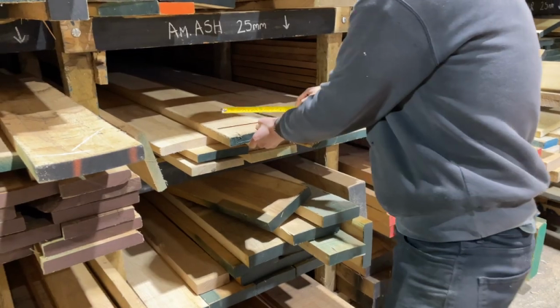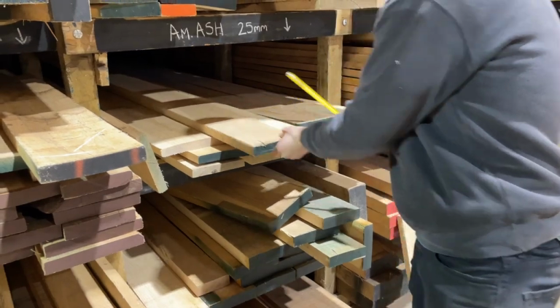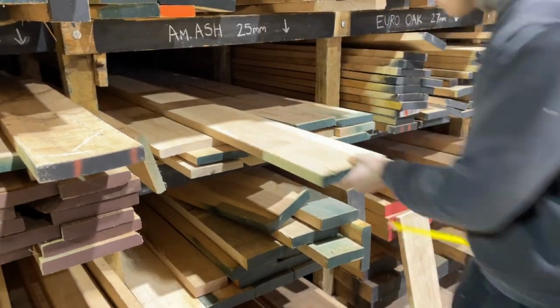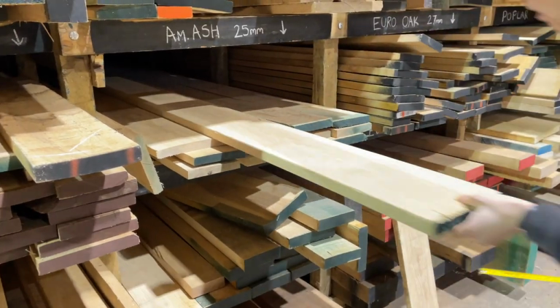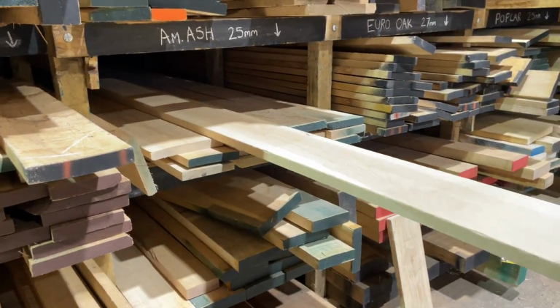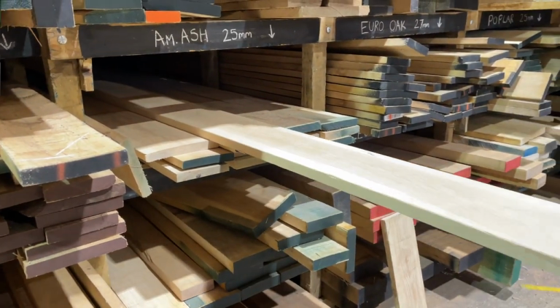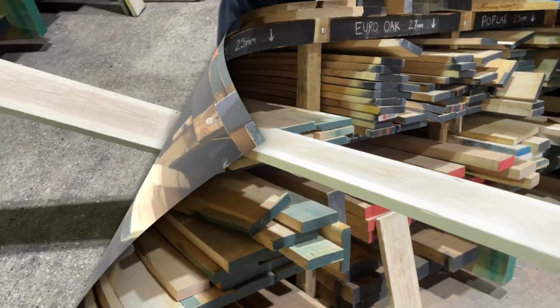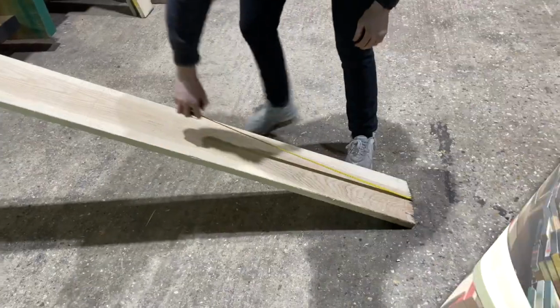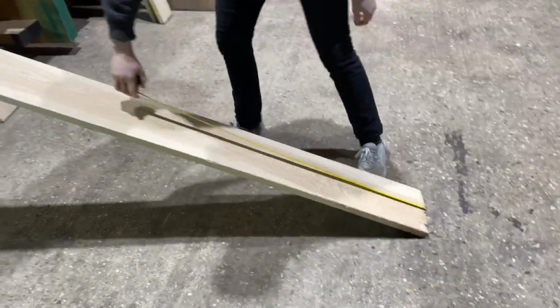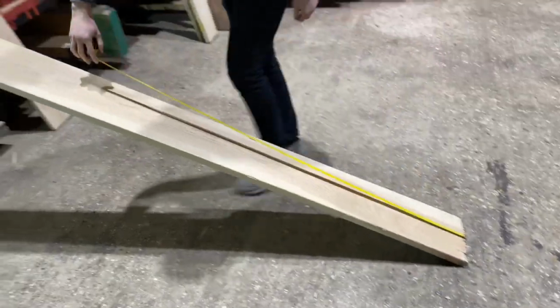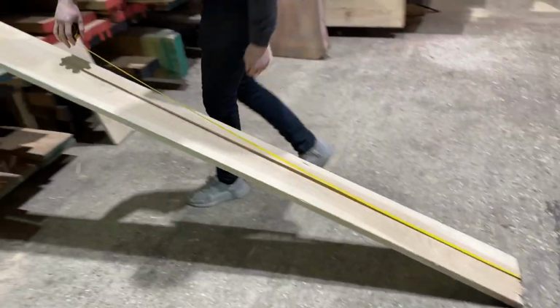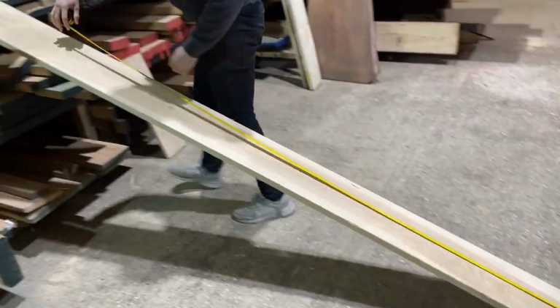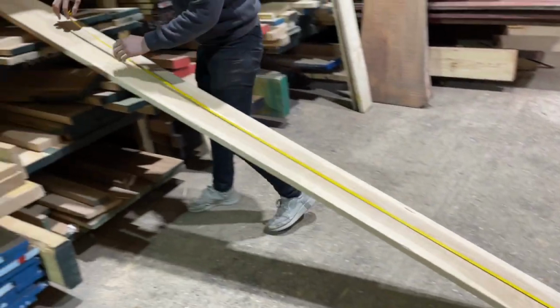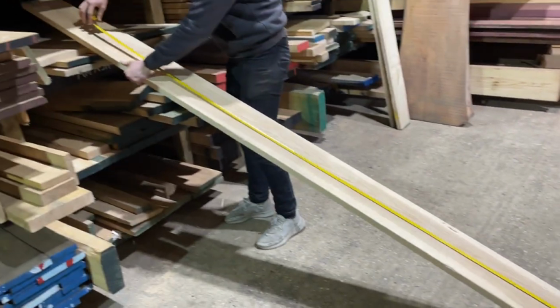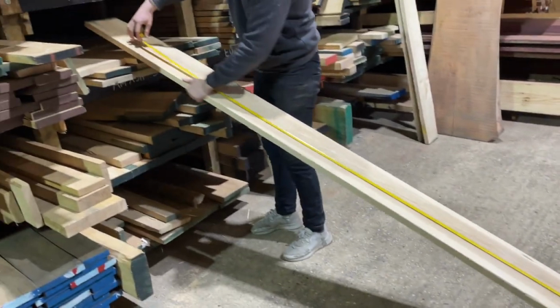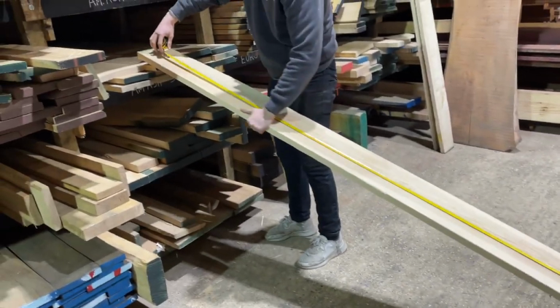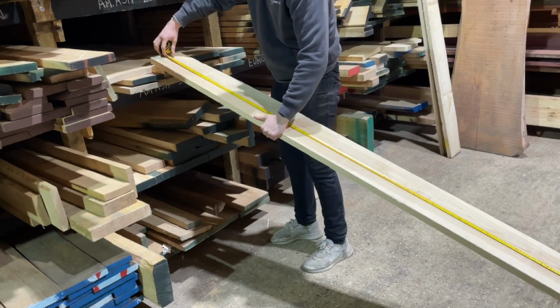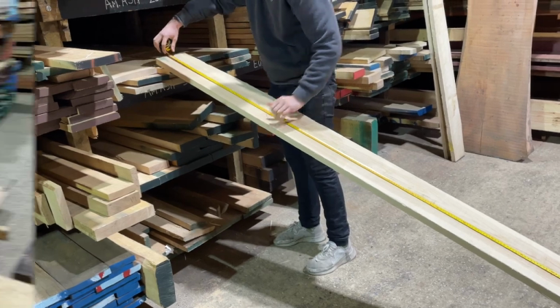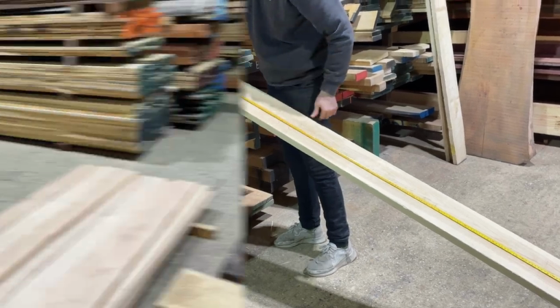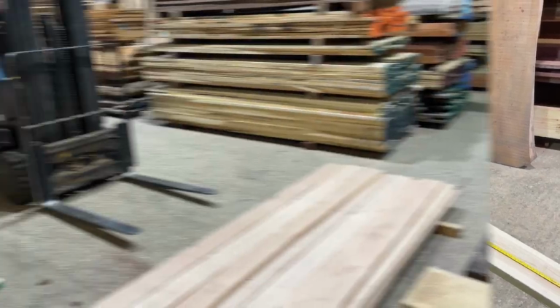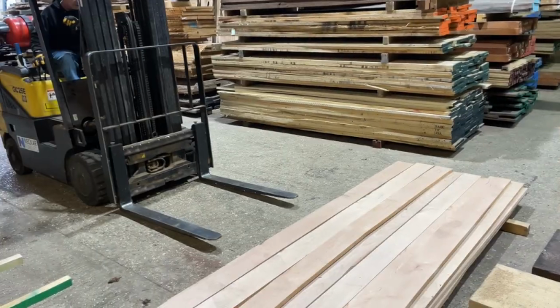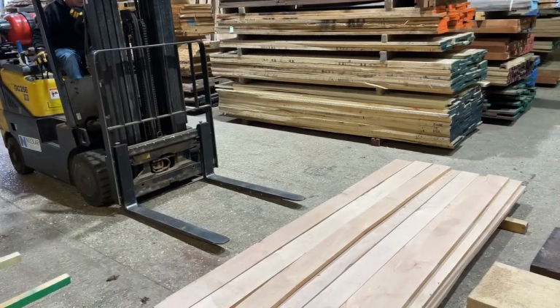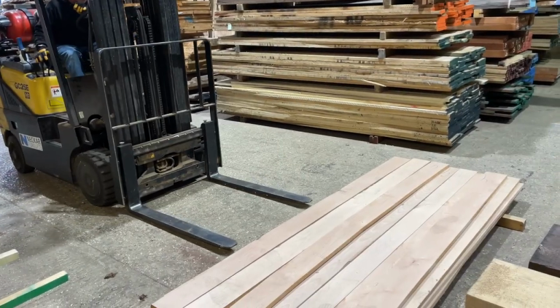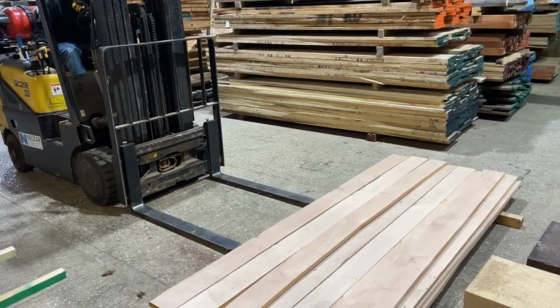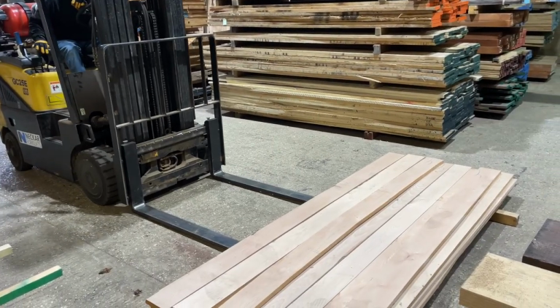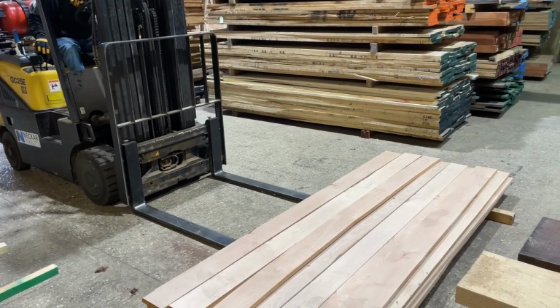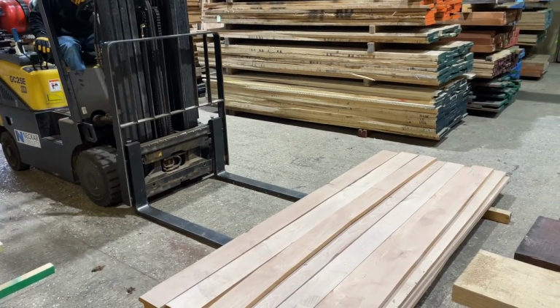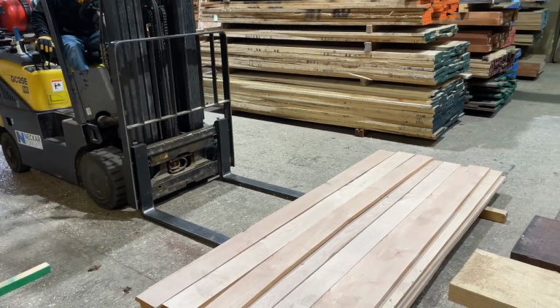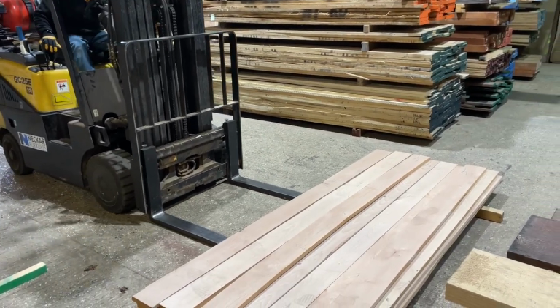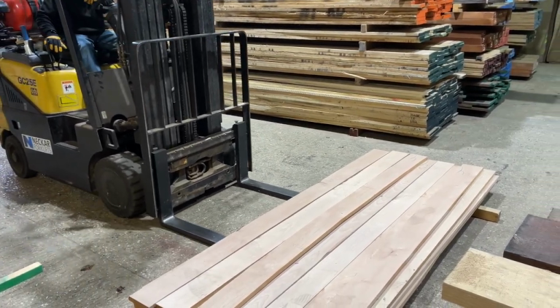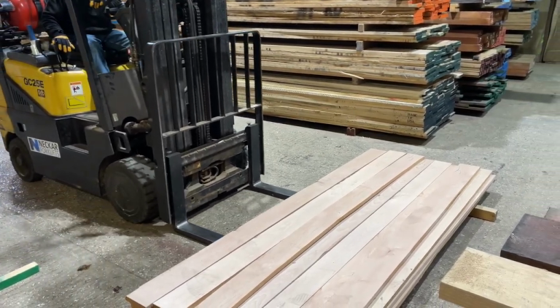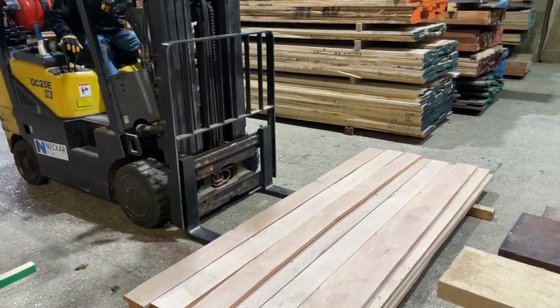We are able to deal with all your requests, whether it is one plank or one pack. Our team is always on hand to give expert advice and help you select the perfect pieces for your project.